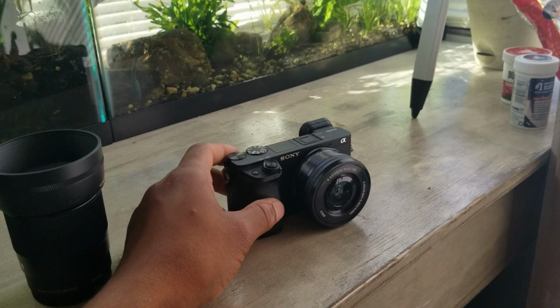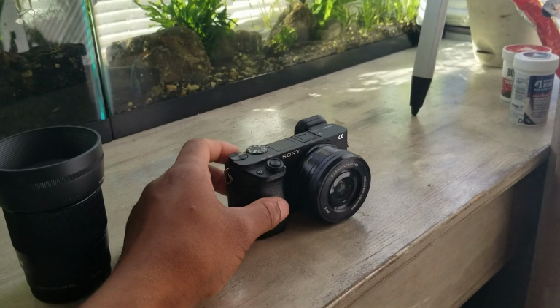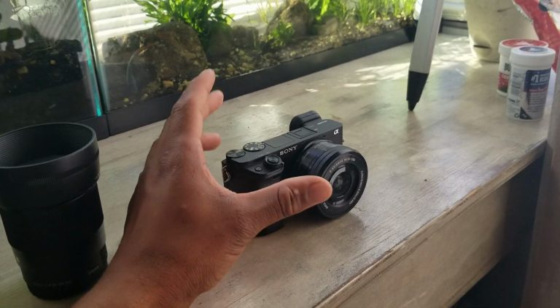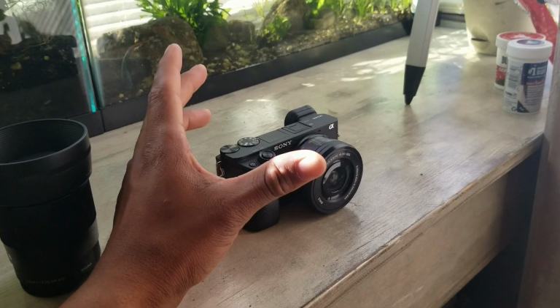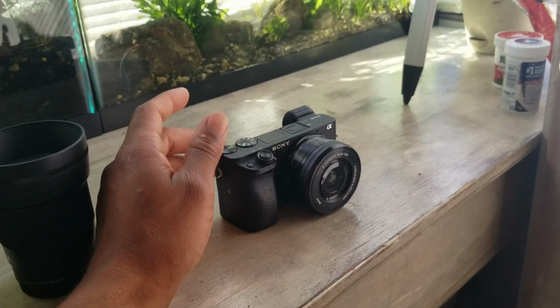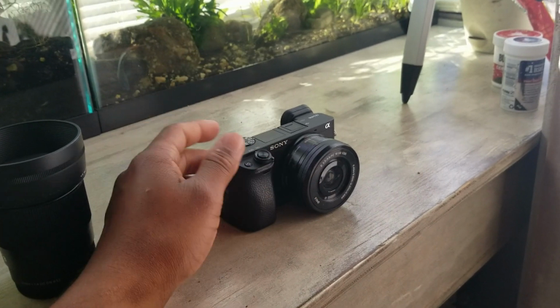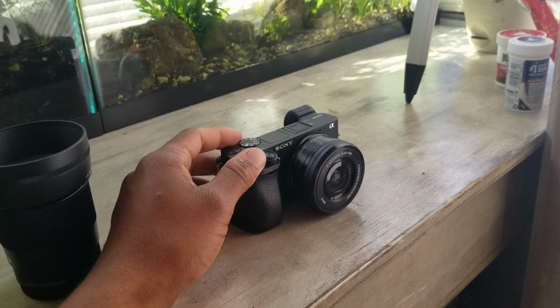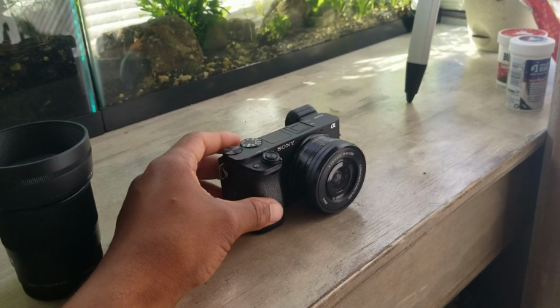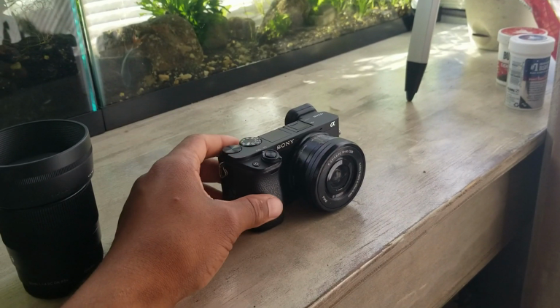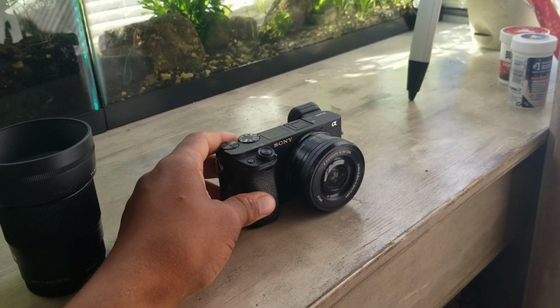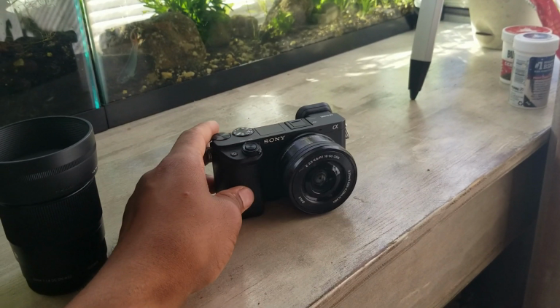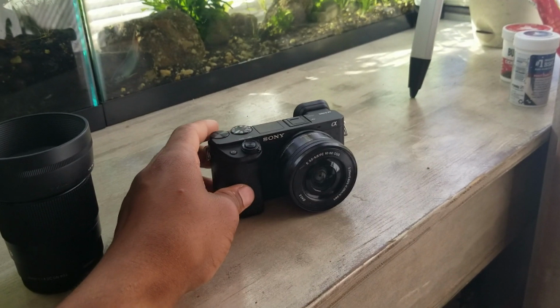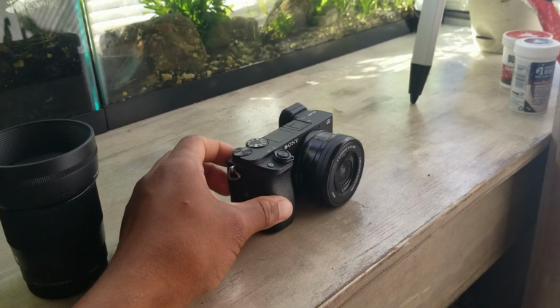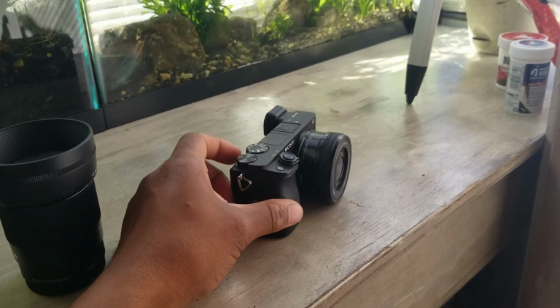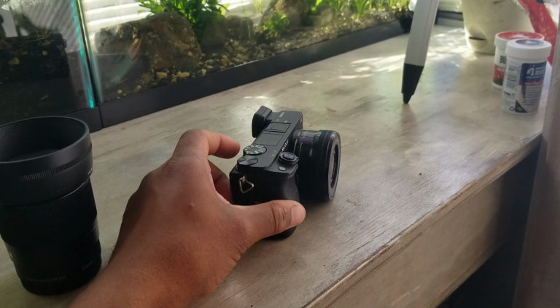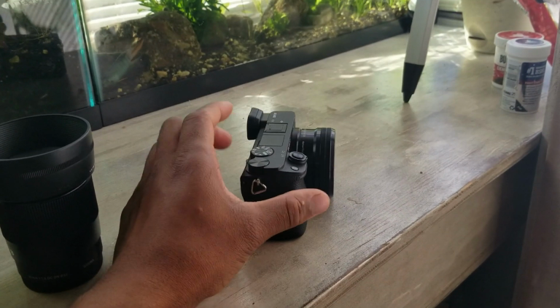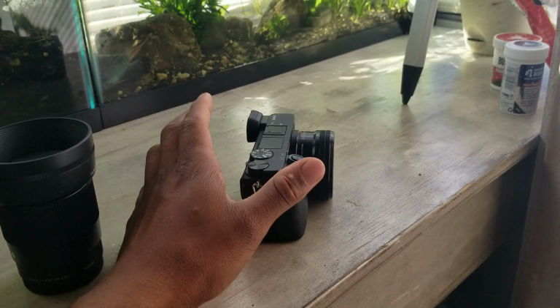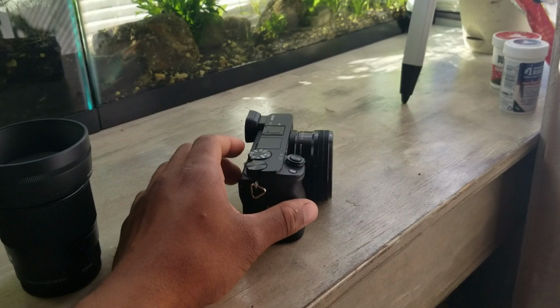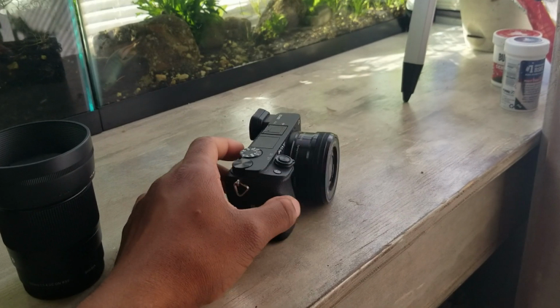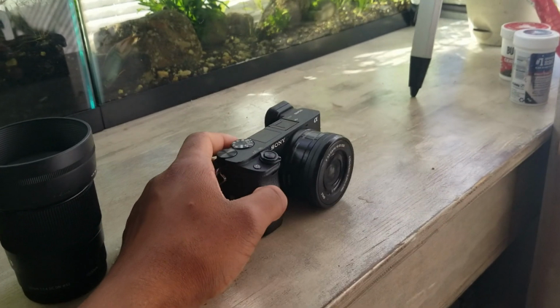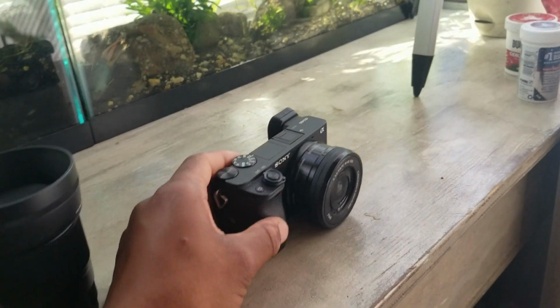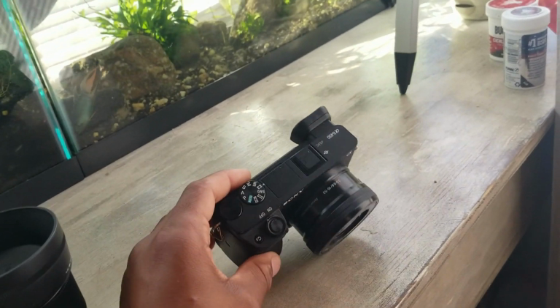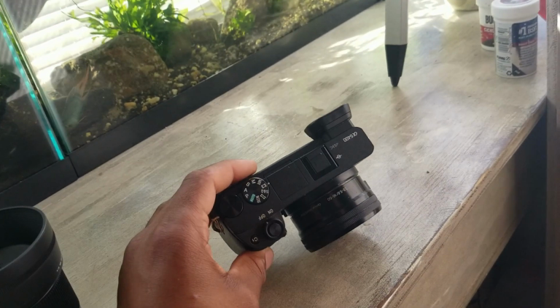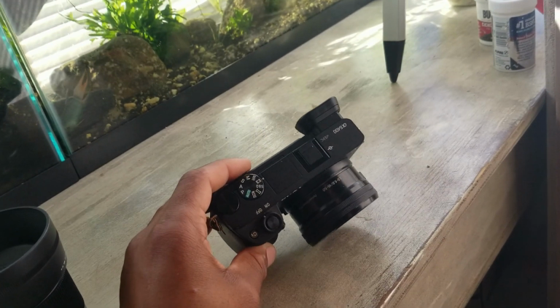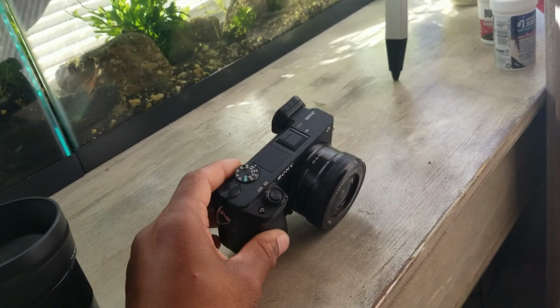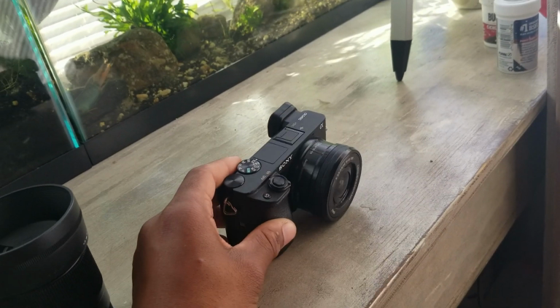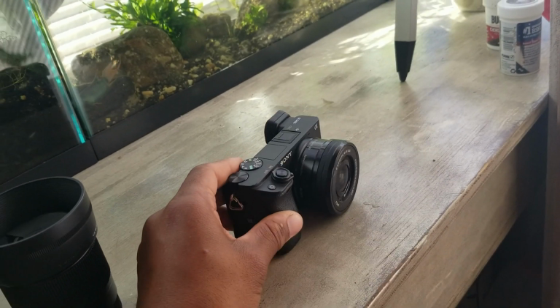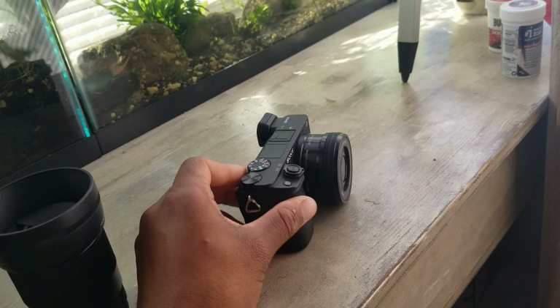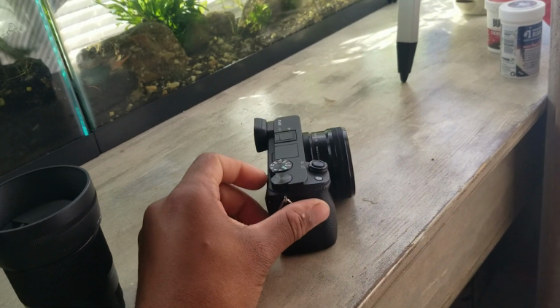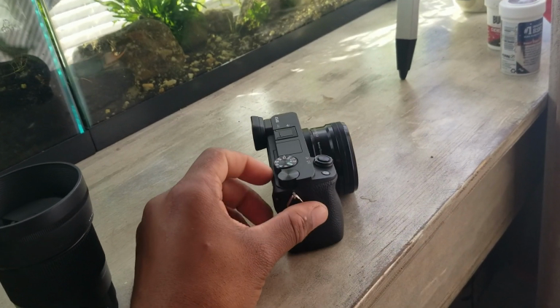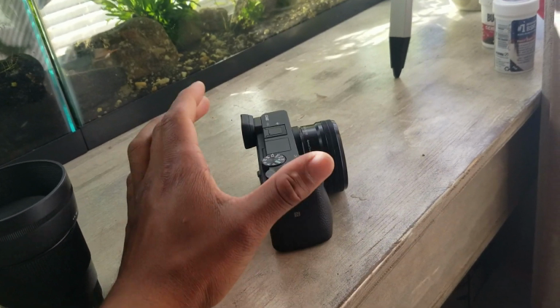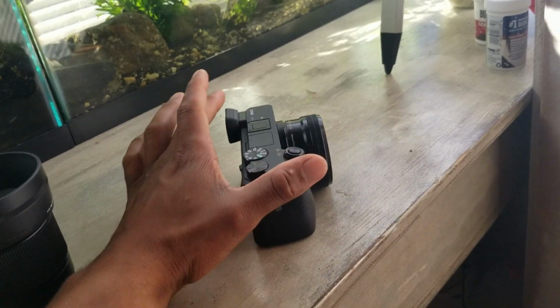Now I wanted the same exact camera but that cost way too much money for me, so I had to go a few steps down and I ended up with the a6400, and it's a pretty decent camera.